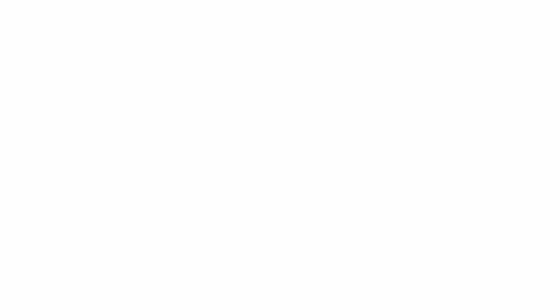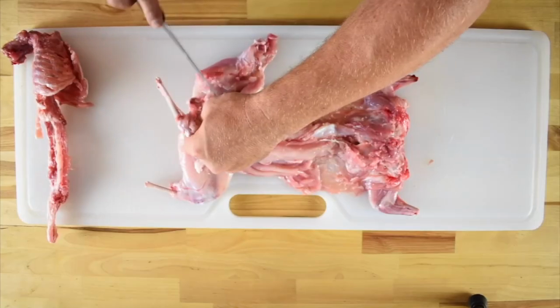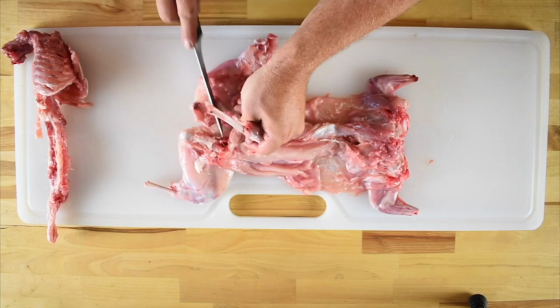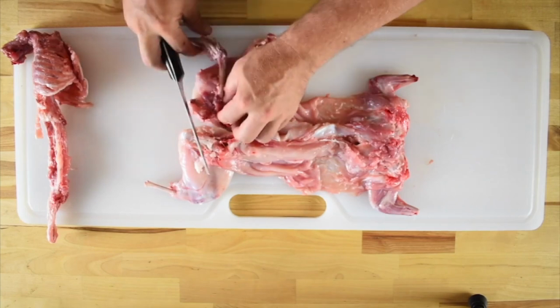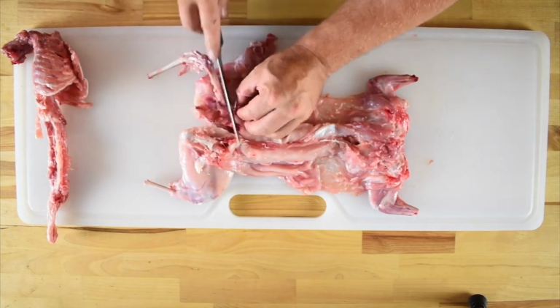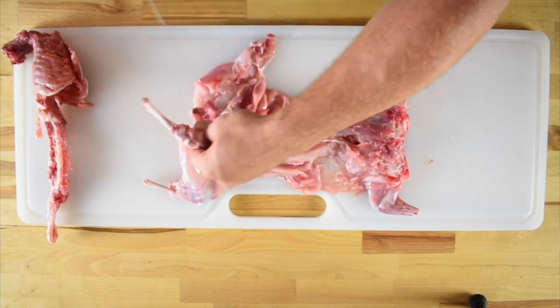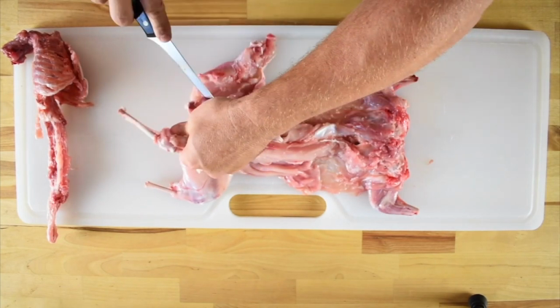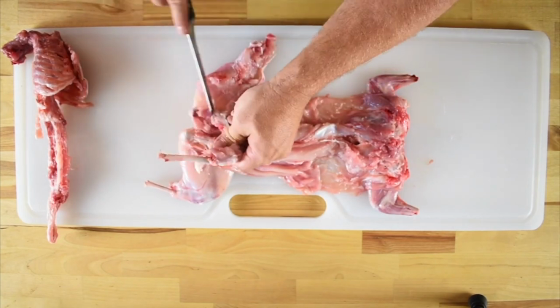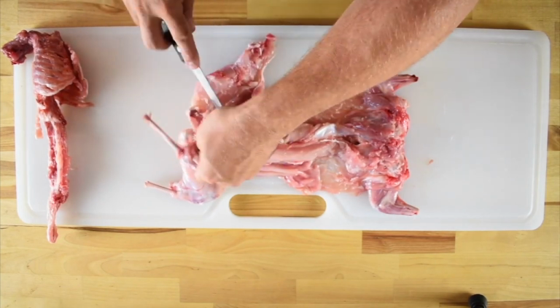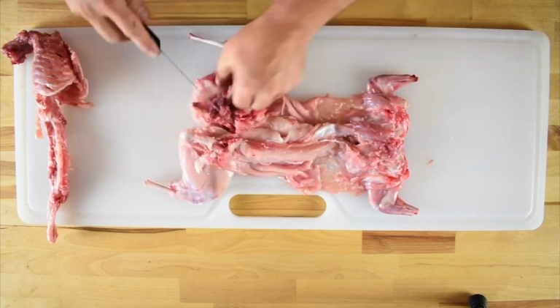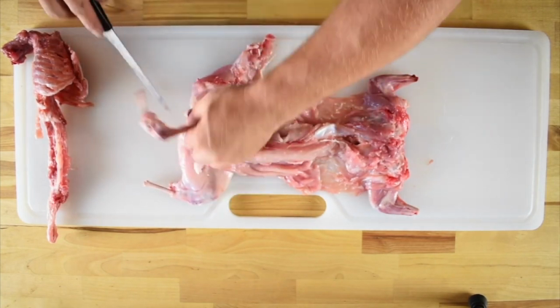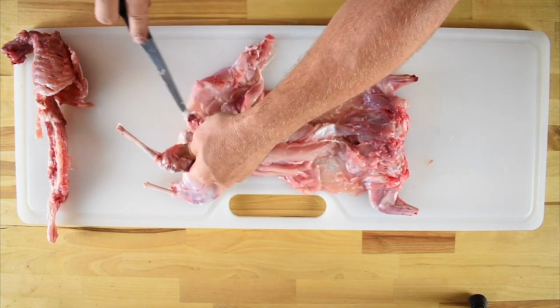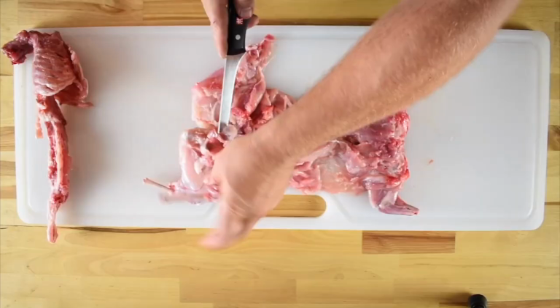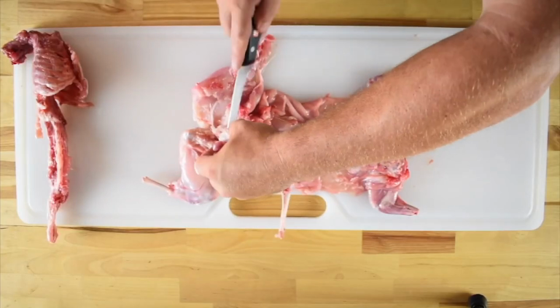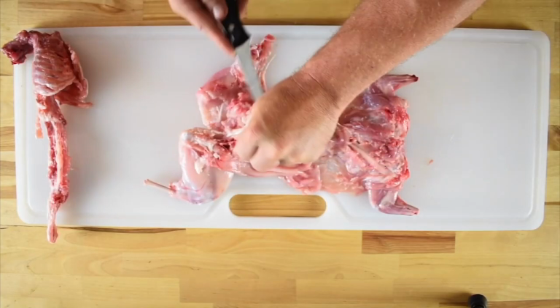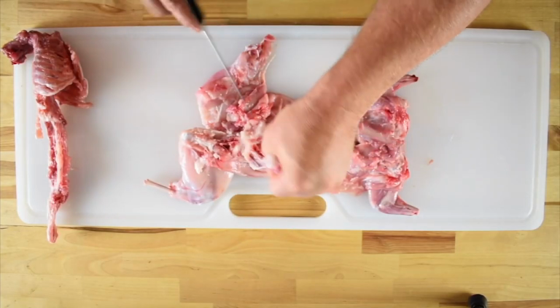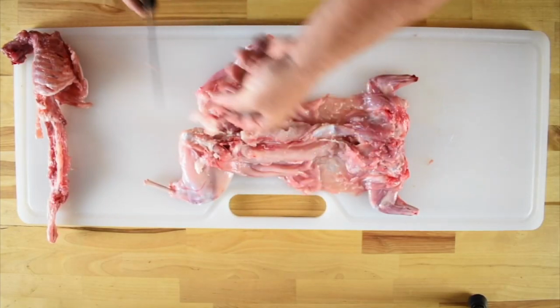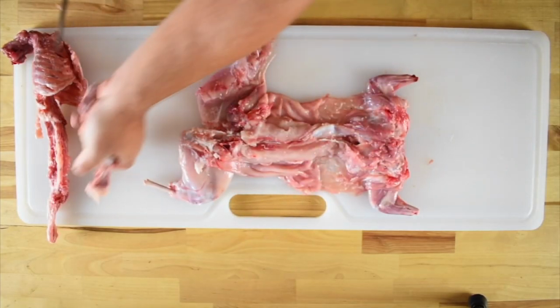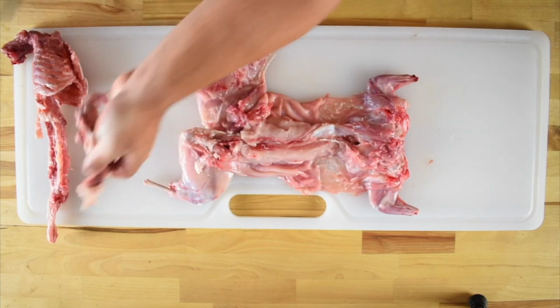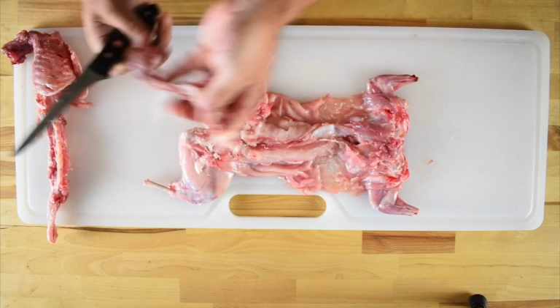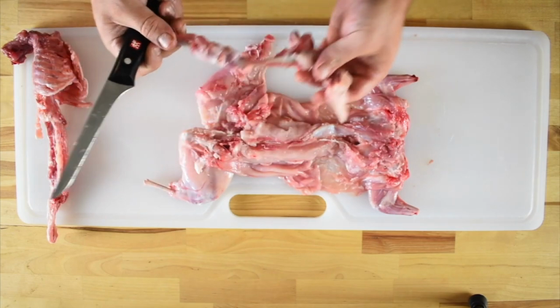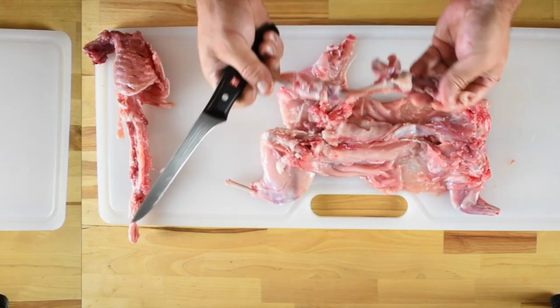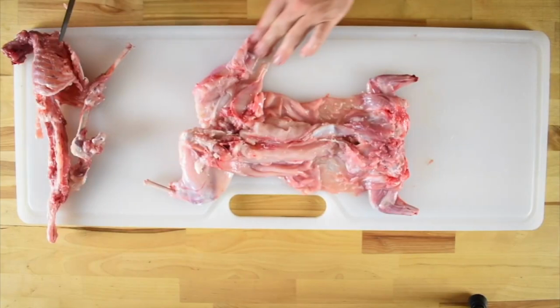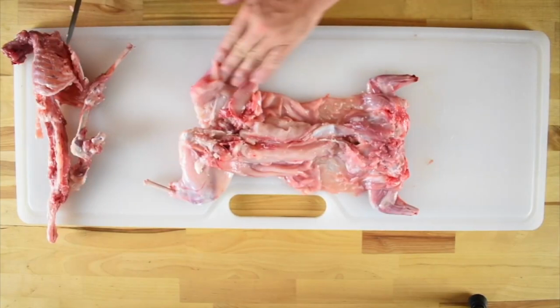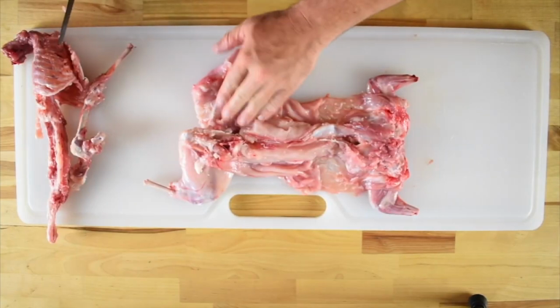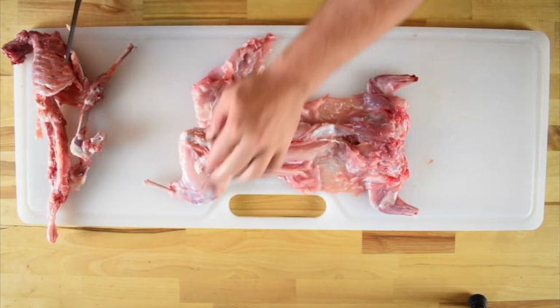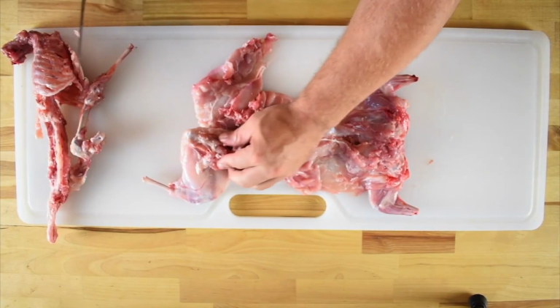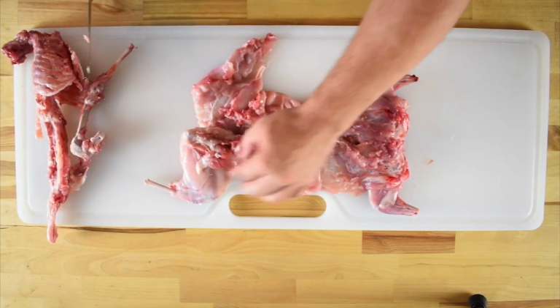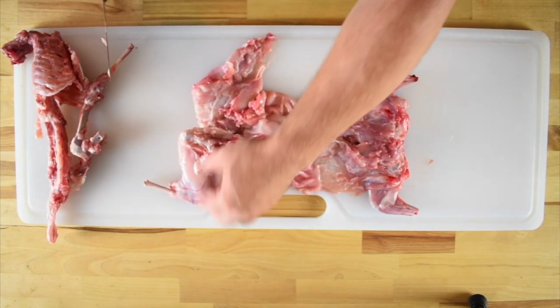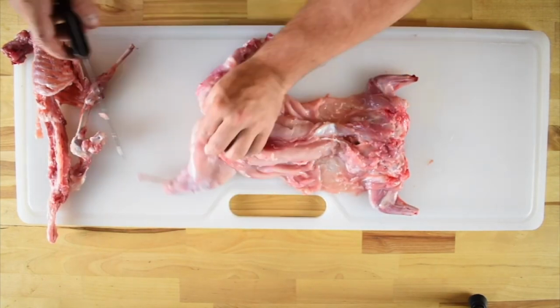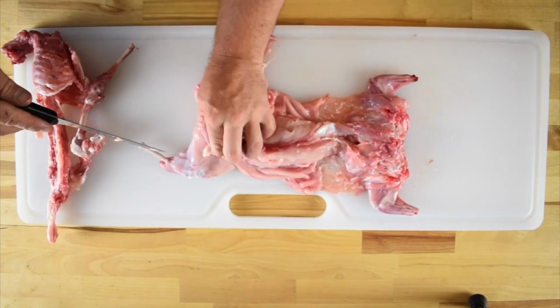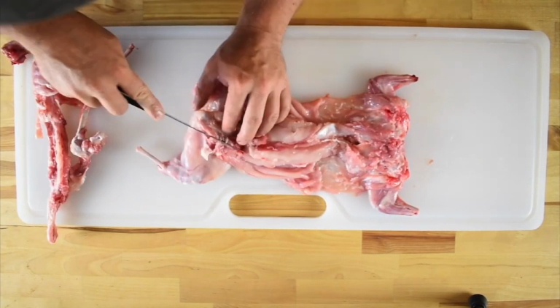Make your way back to the hip joint and slice away any meat still clinging to the bones. Pull upwards and make the final cut to release the leg and hip bones. Now do the same thing on the other side following the exact same process.